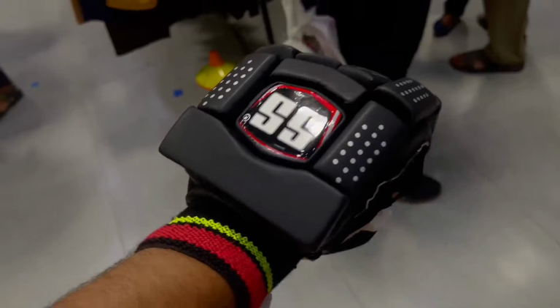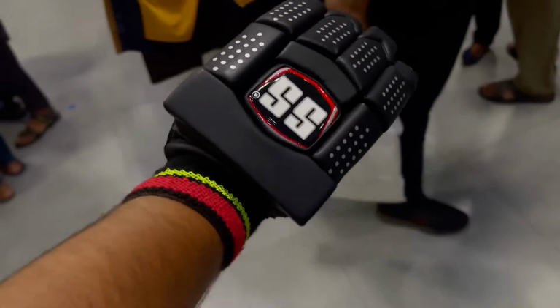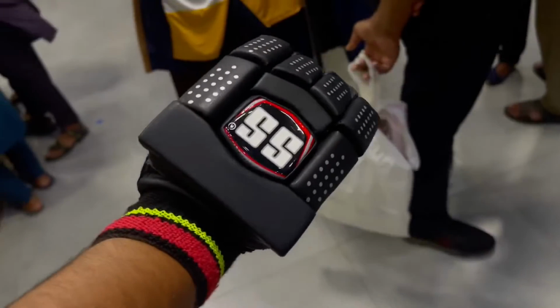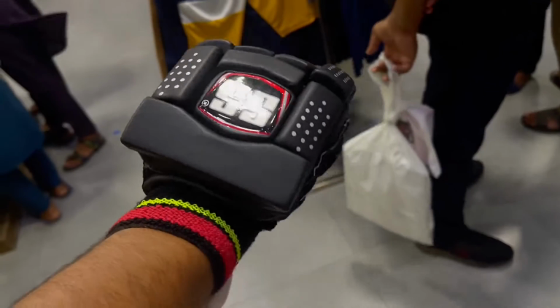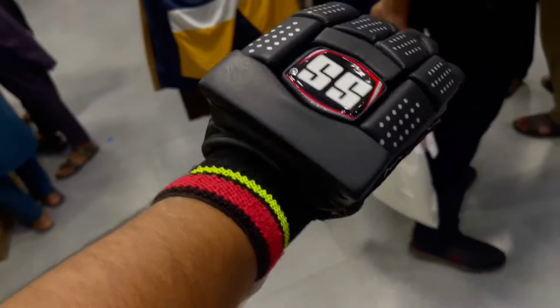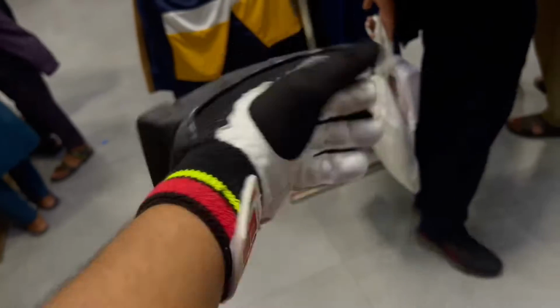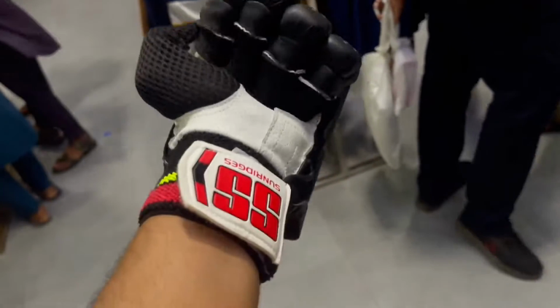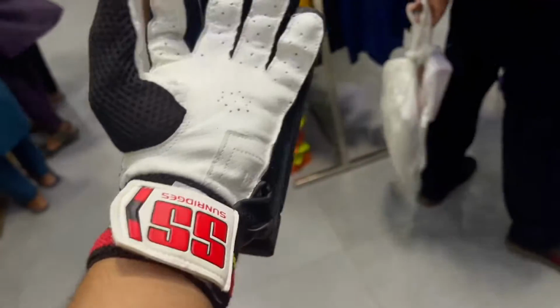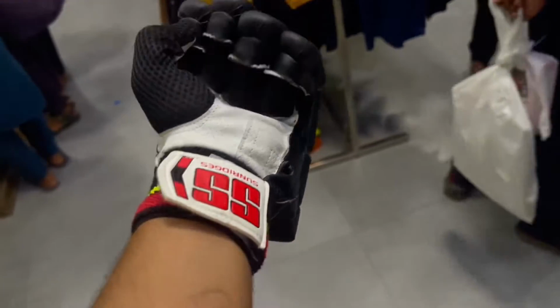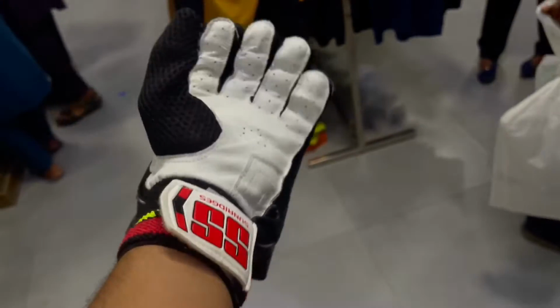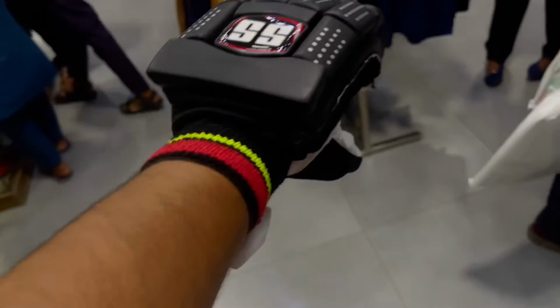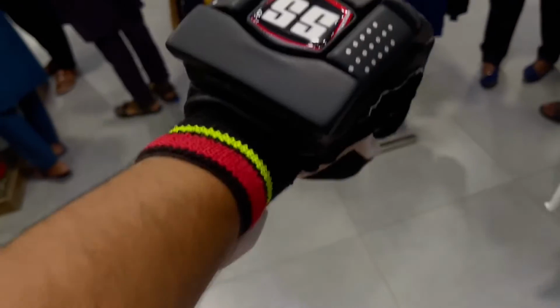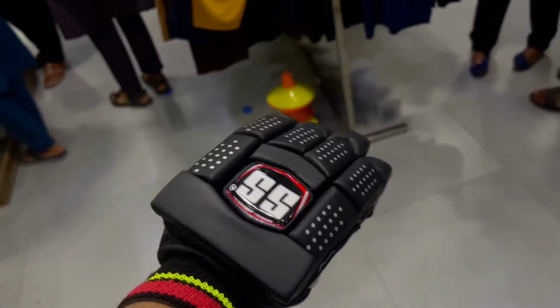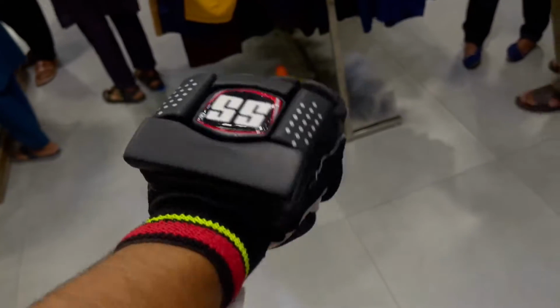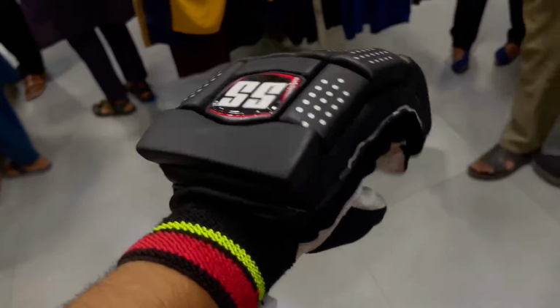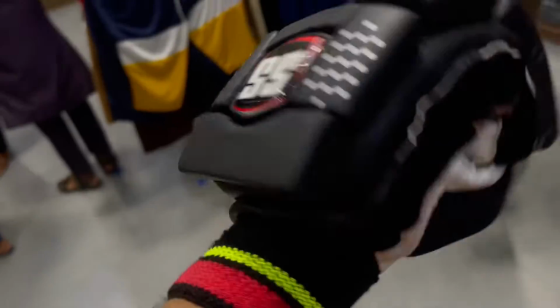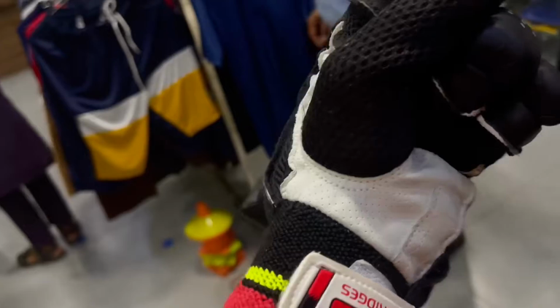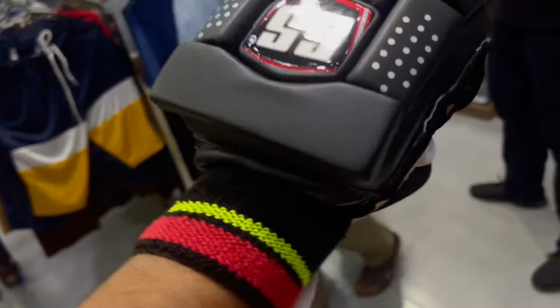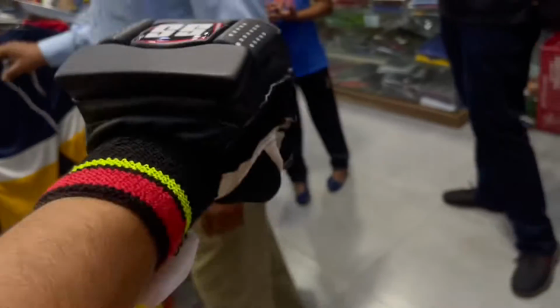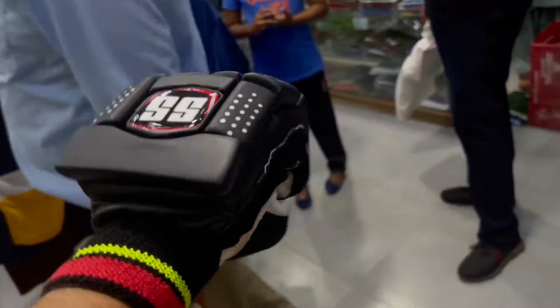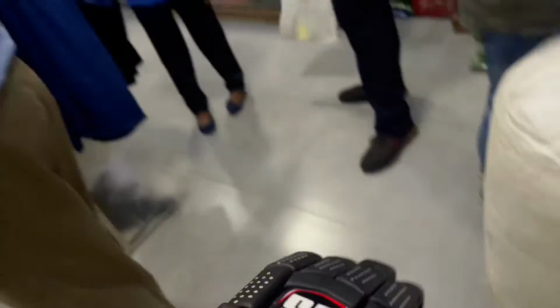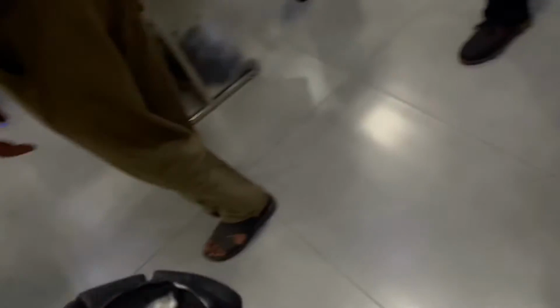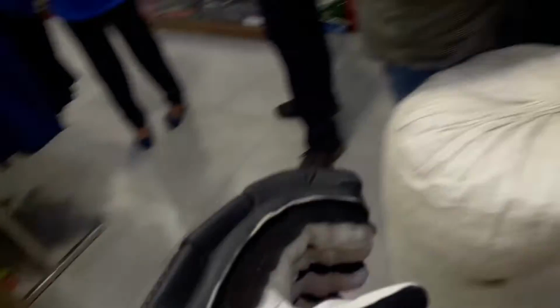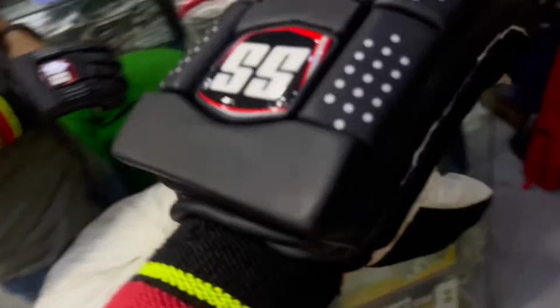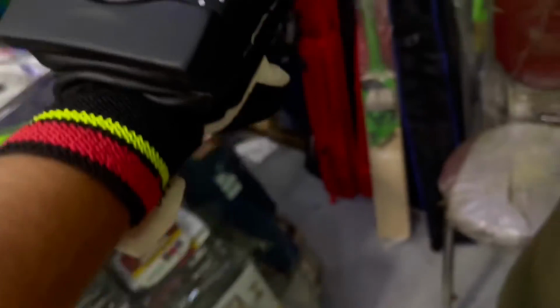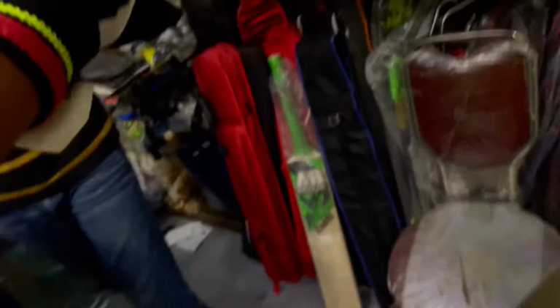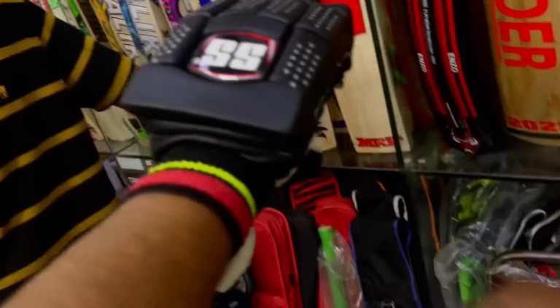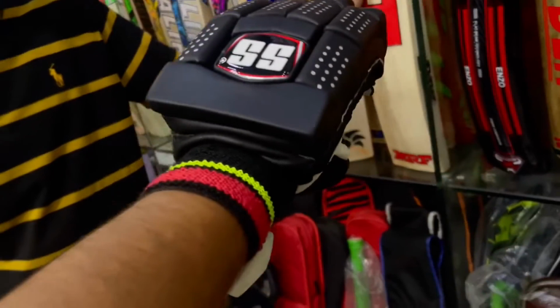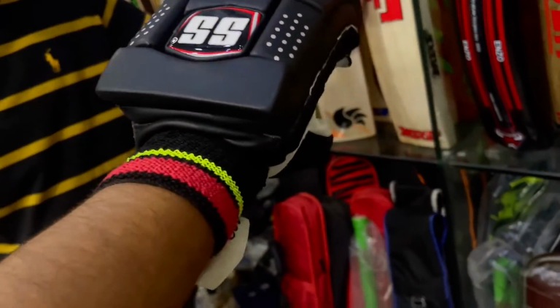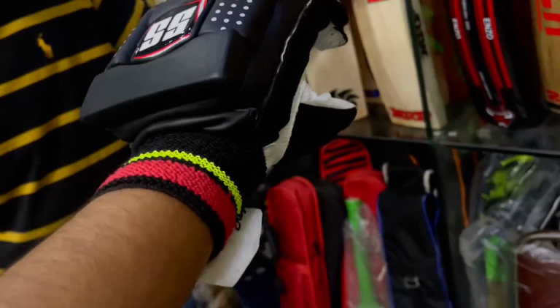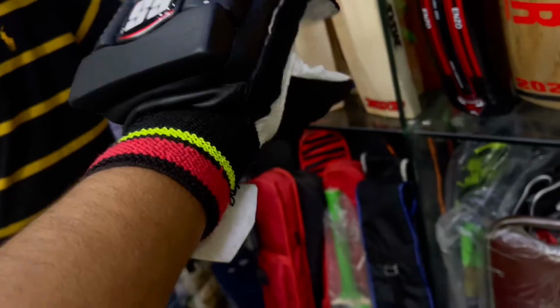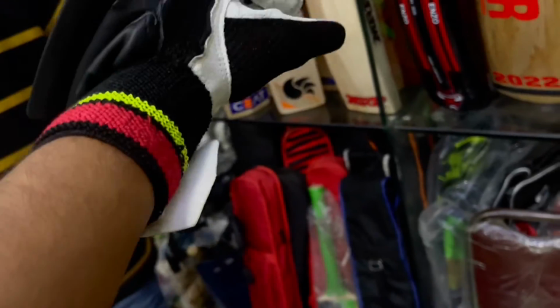These are SS gloves and the grip is a wonderful shape. You can do boxing with it. Can you show the bed? No, no — let me show you.